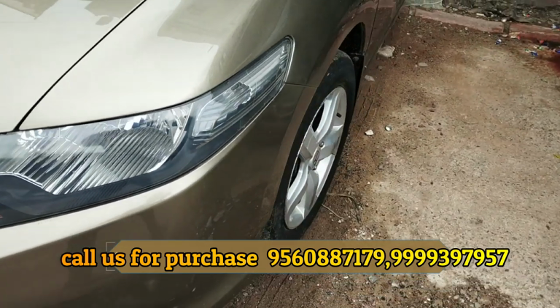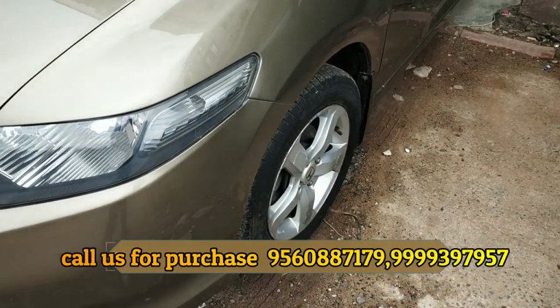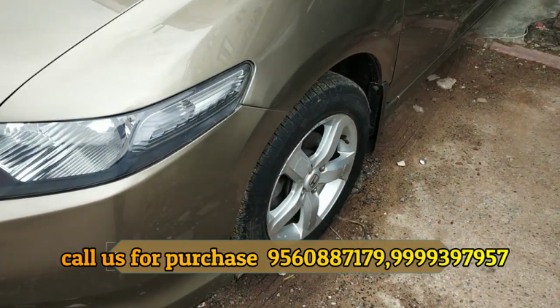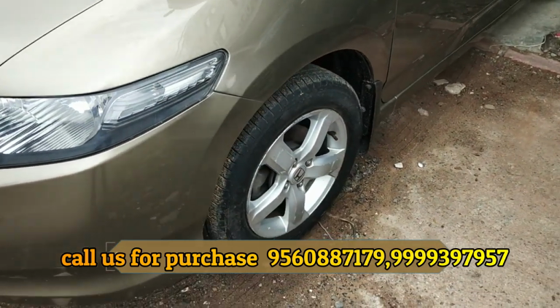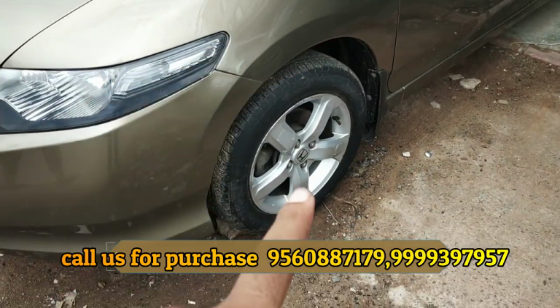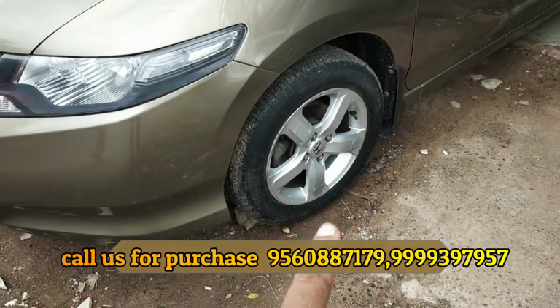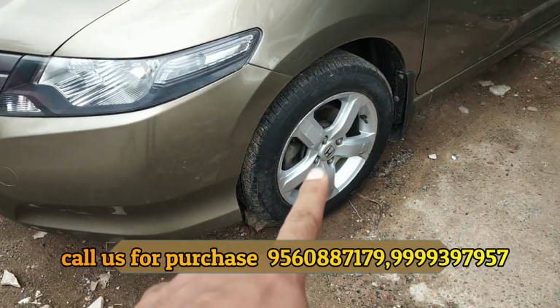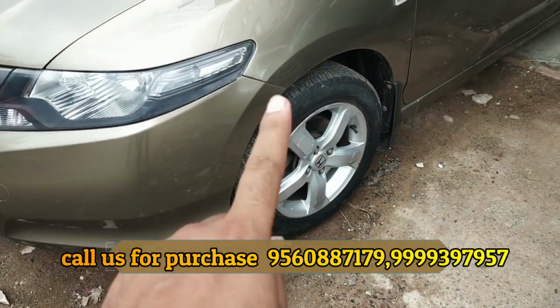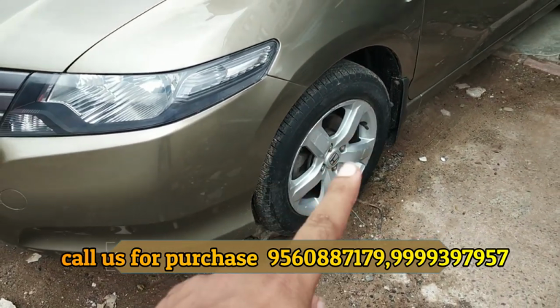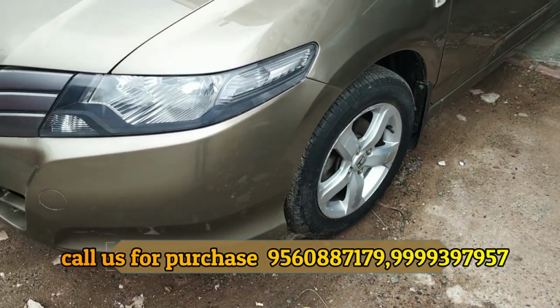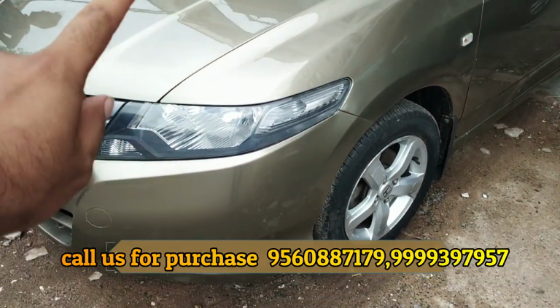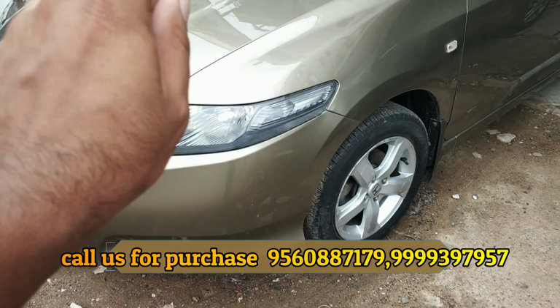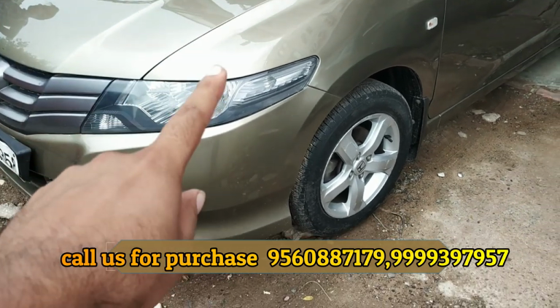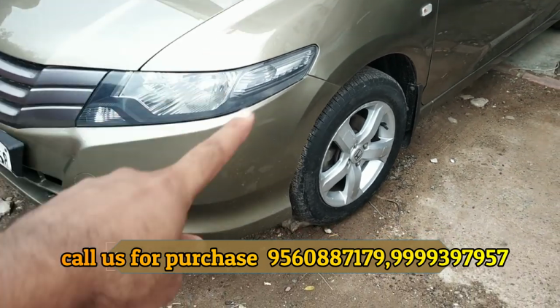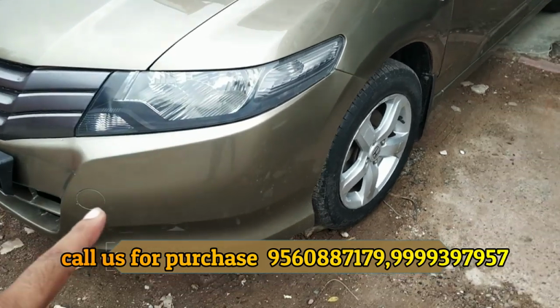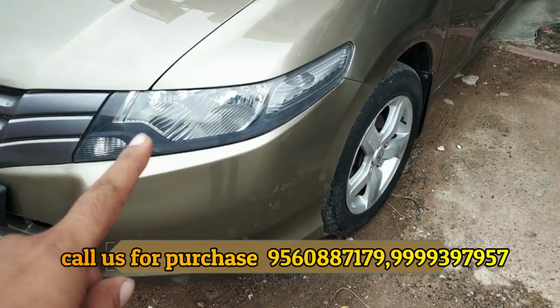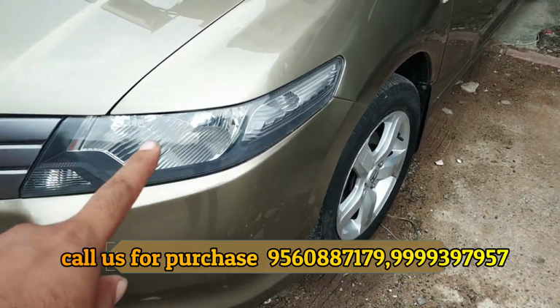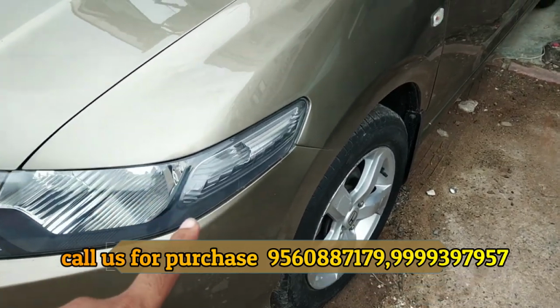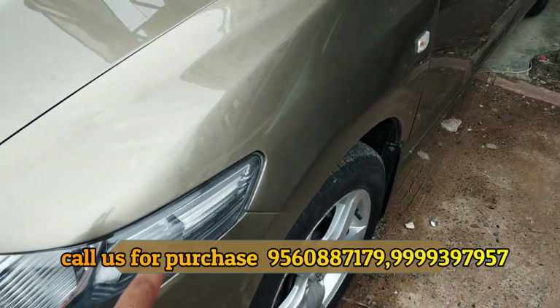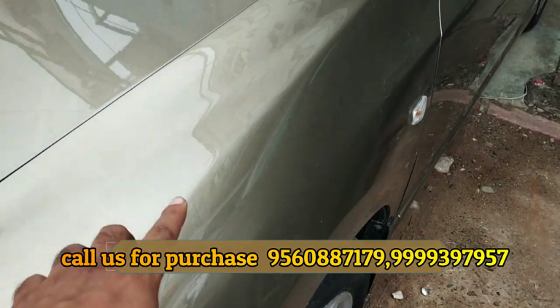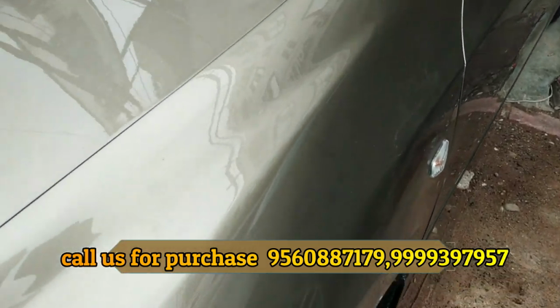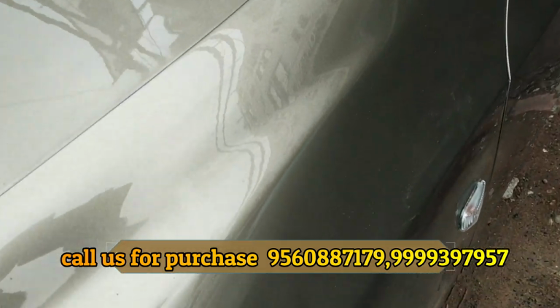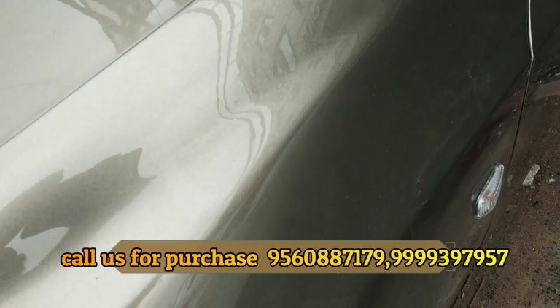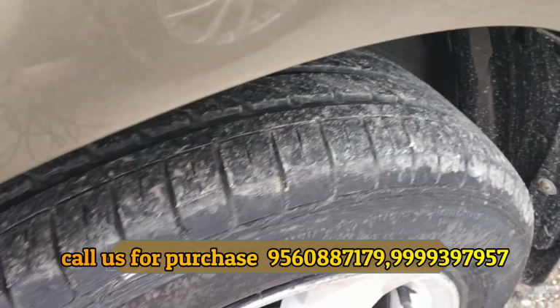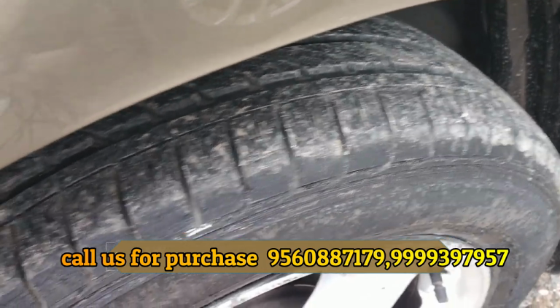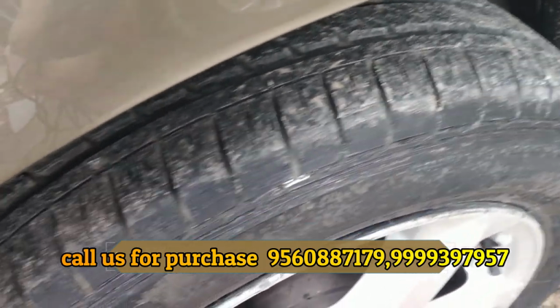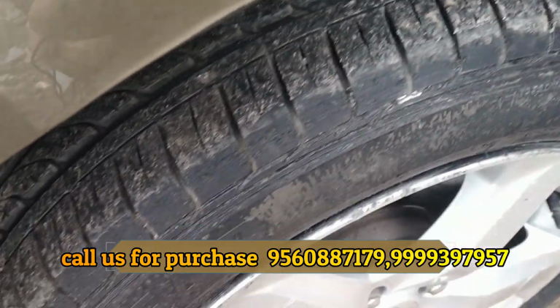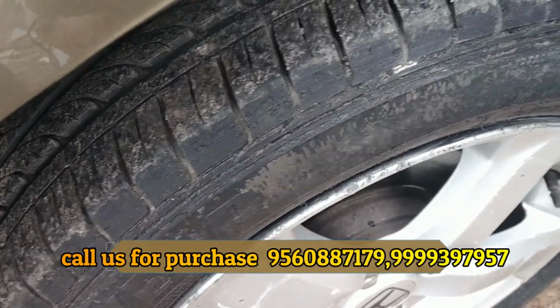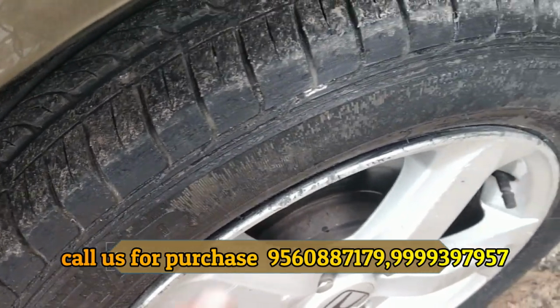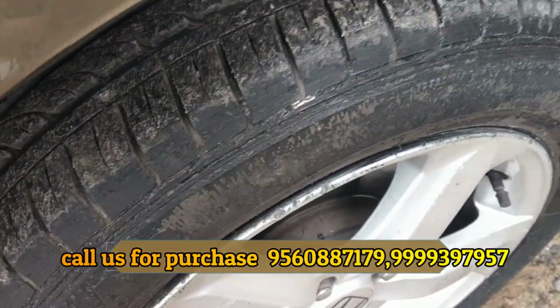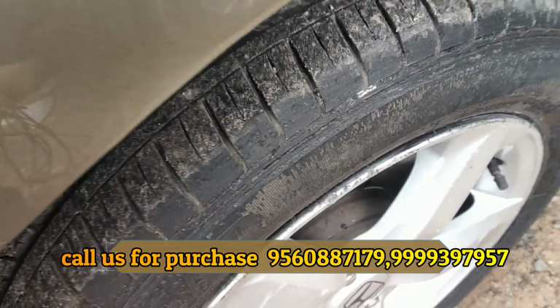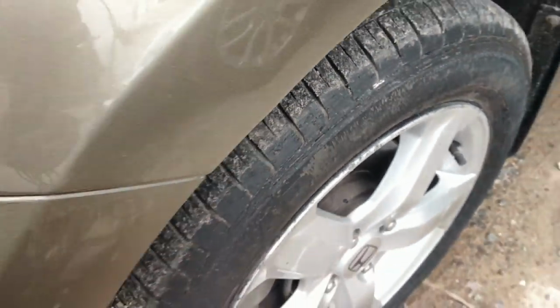First of all, I will show you the entire exterior. It has 4 tires. I will show you the entire condition, including the battery condition.